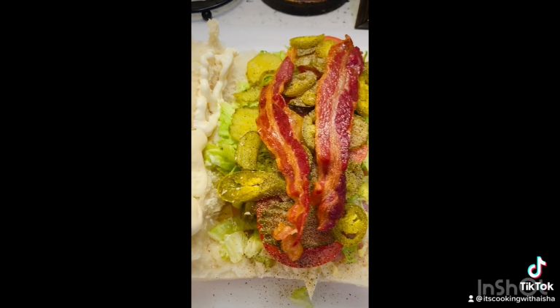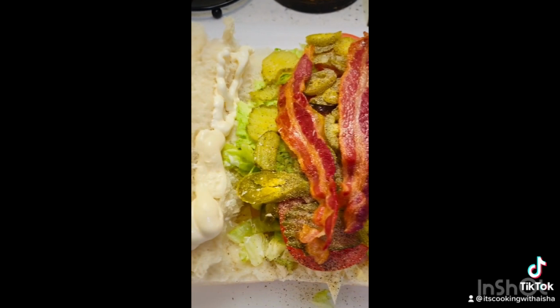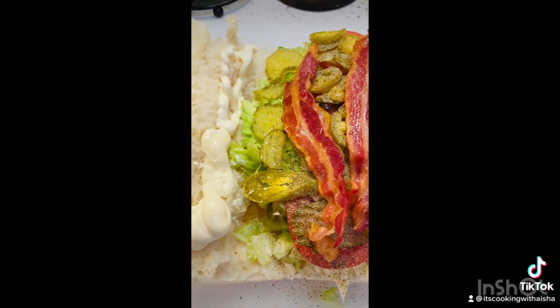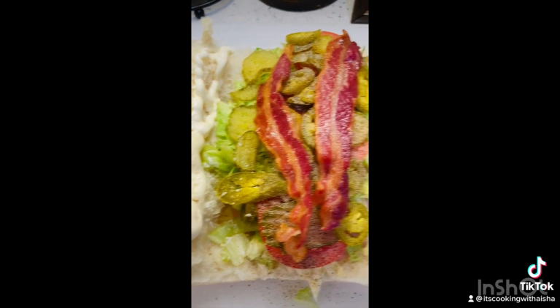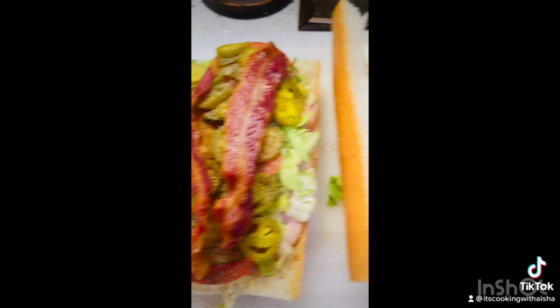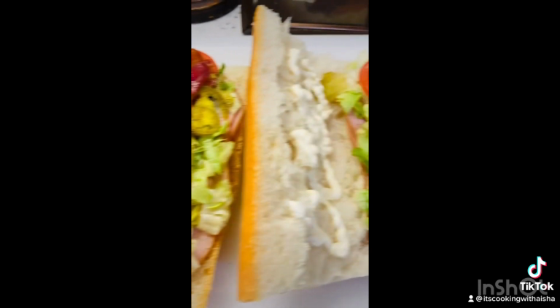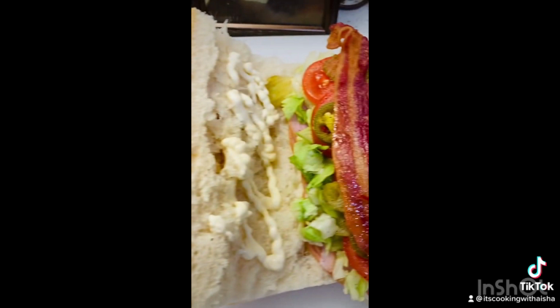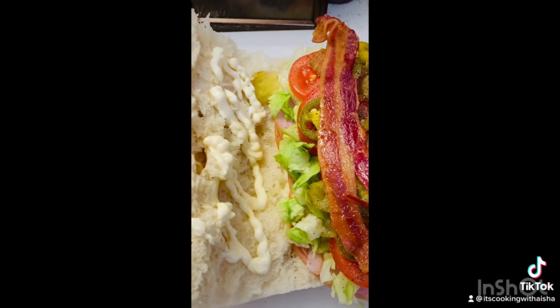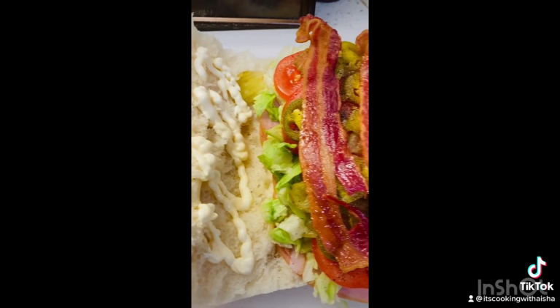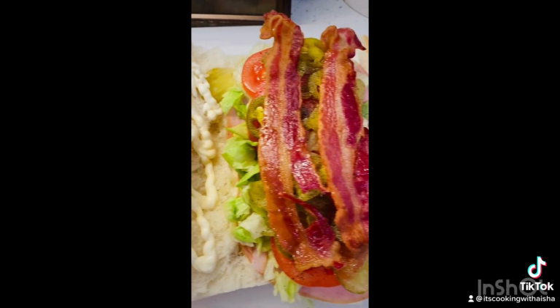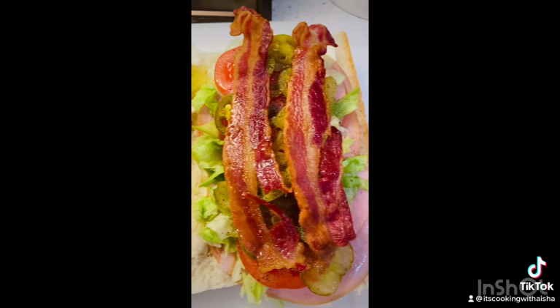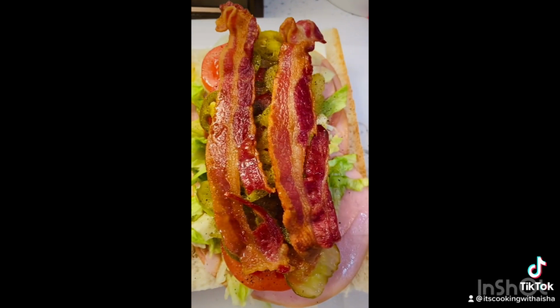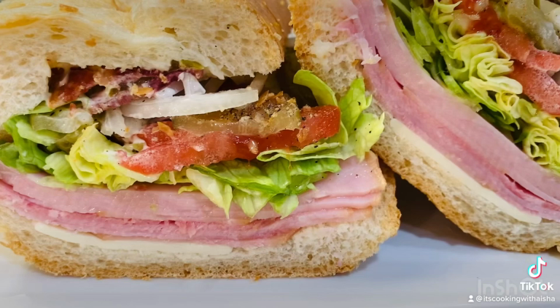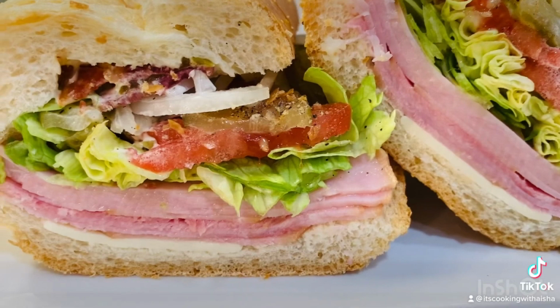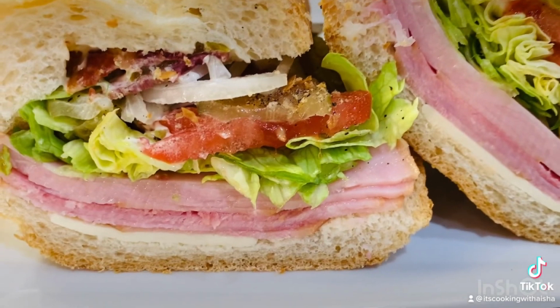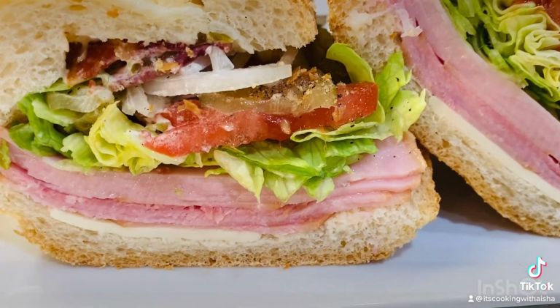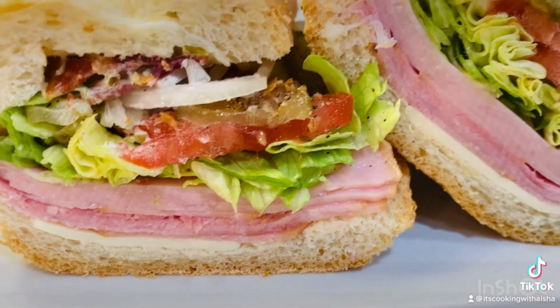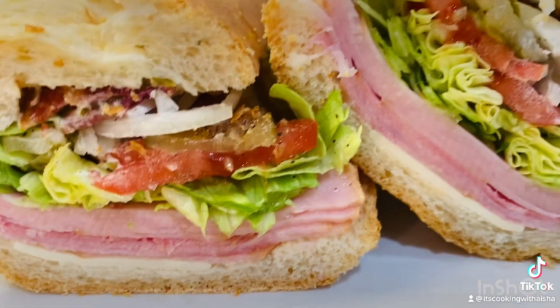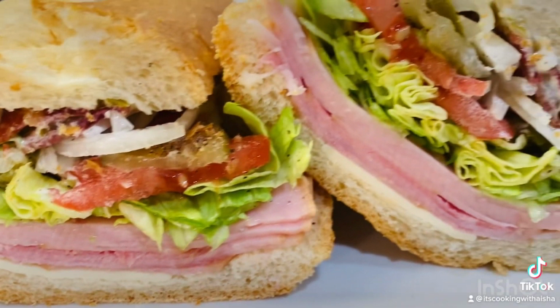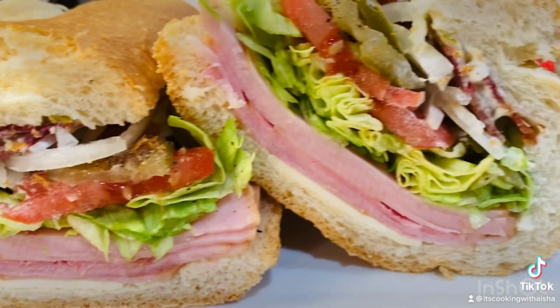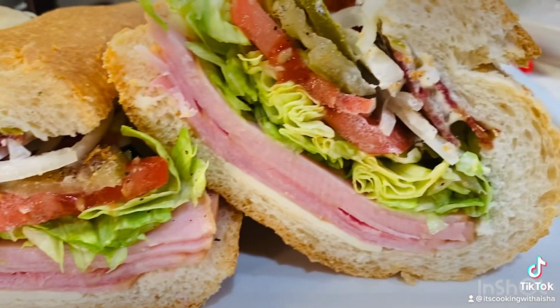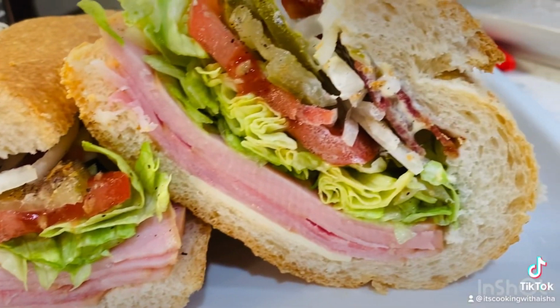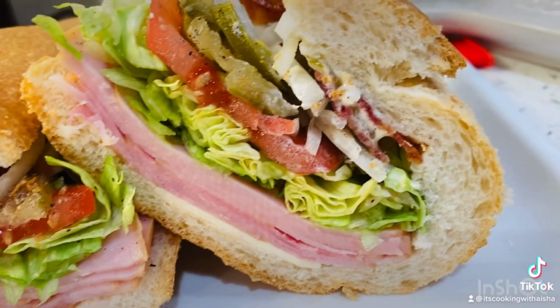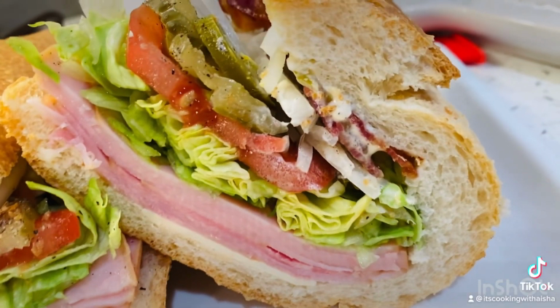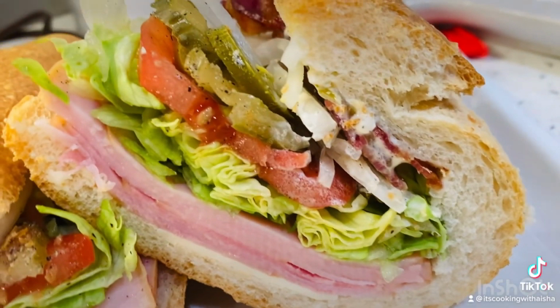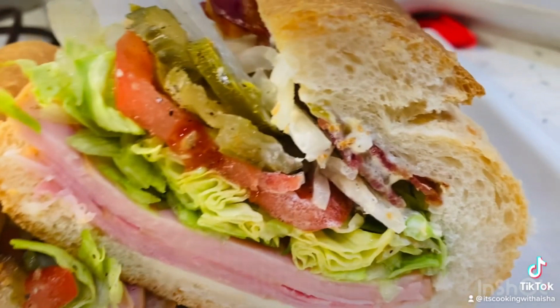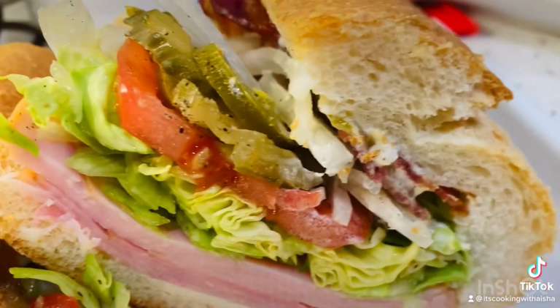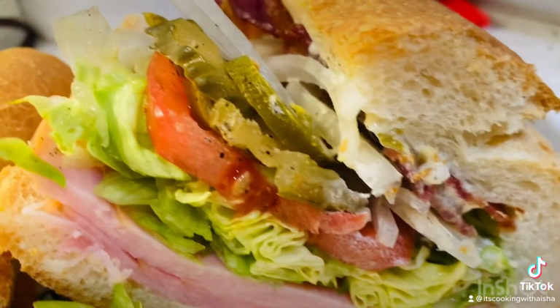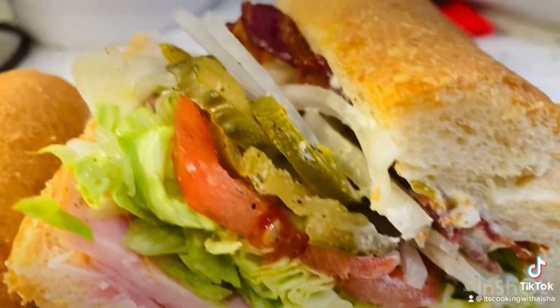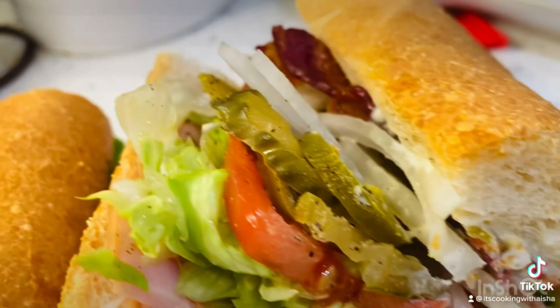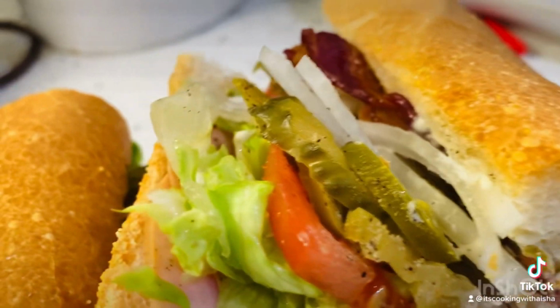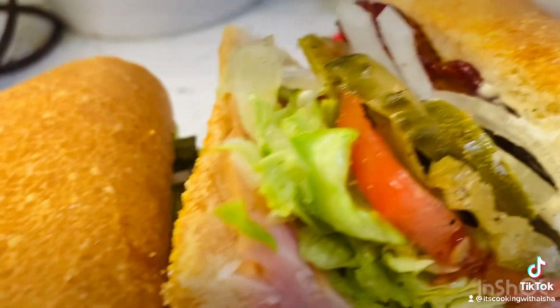I added bacon this time with a little mayo, and sometimes I'll do oil. Now for my sandwich I also added on onion — I love onion on my sandwich, so this one's mine.